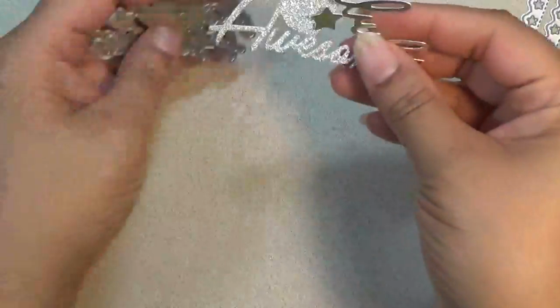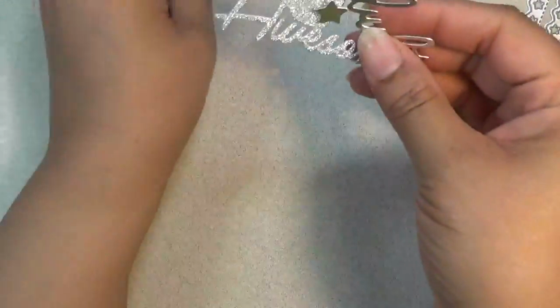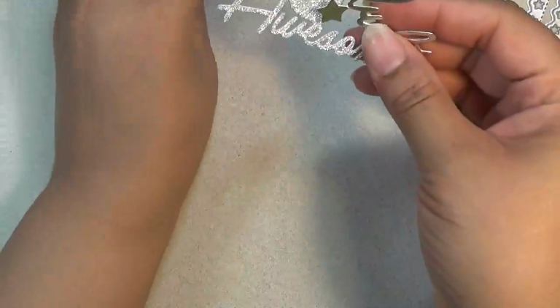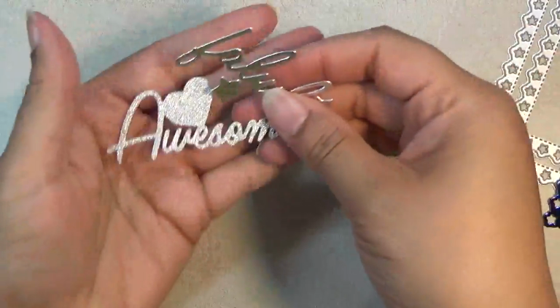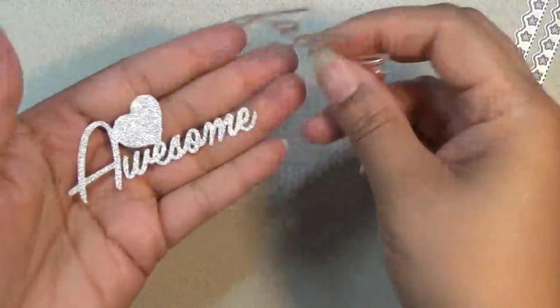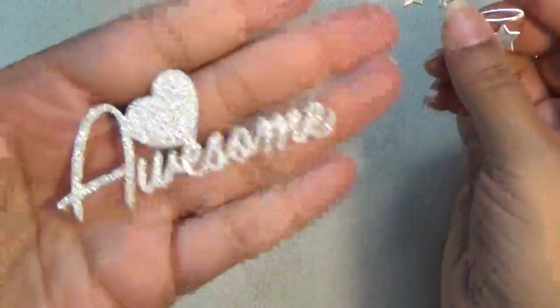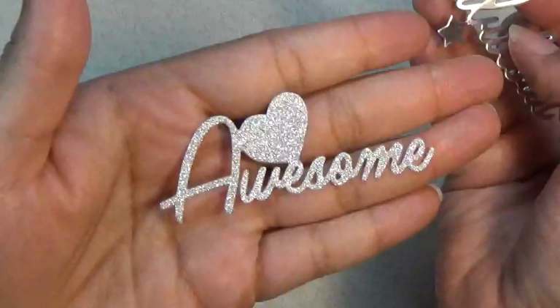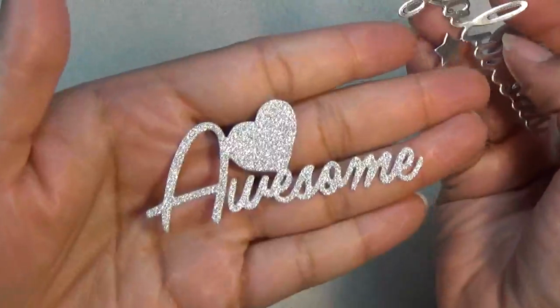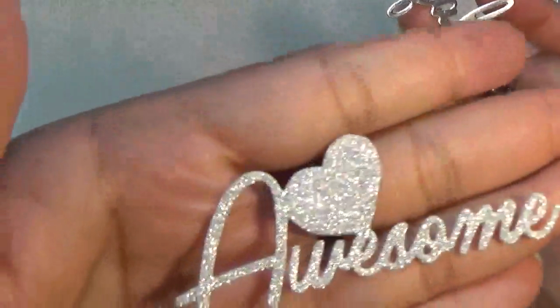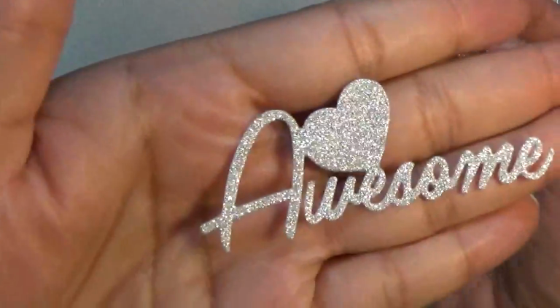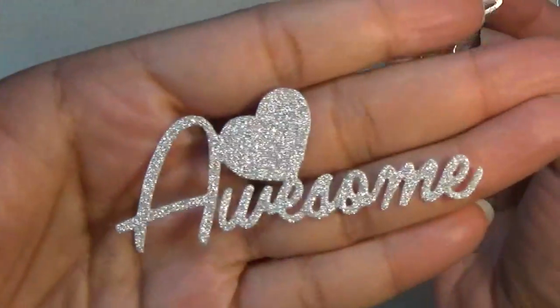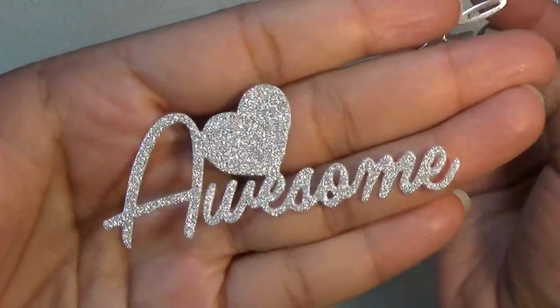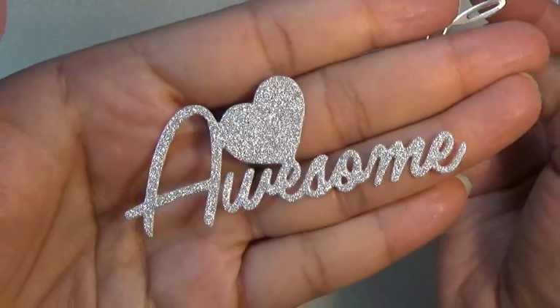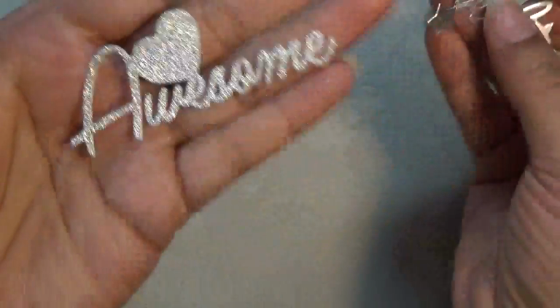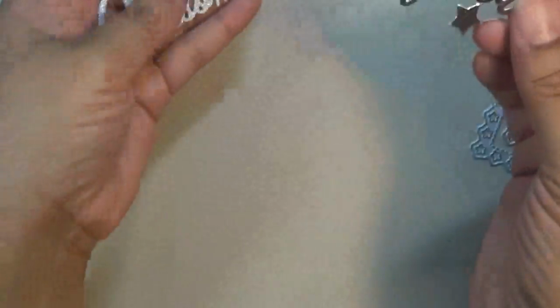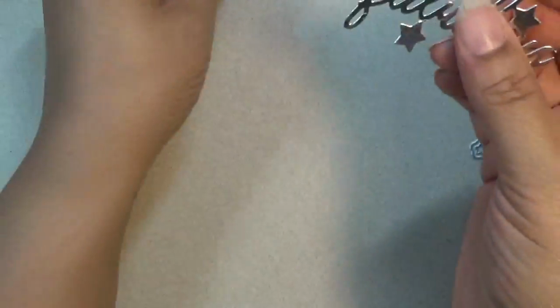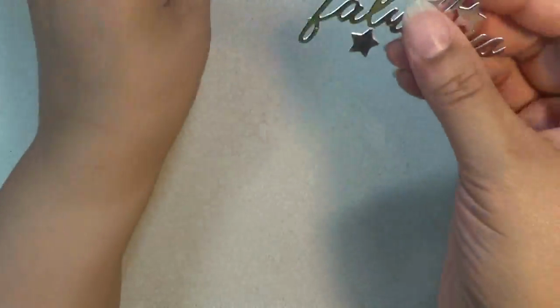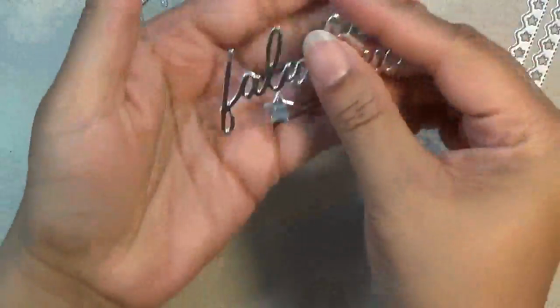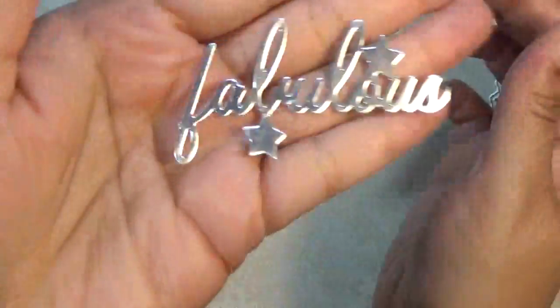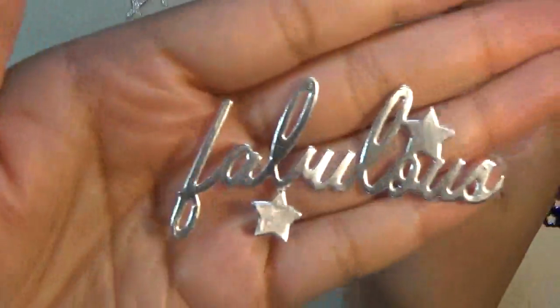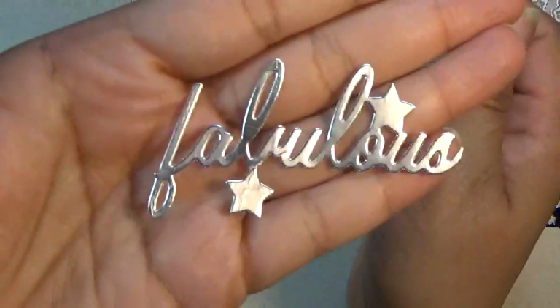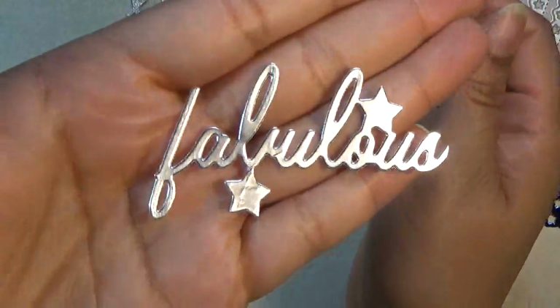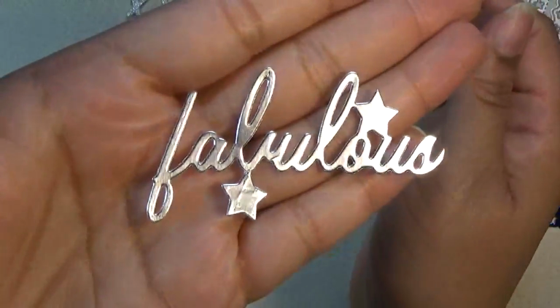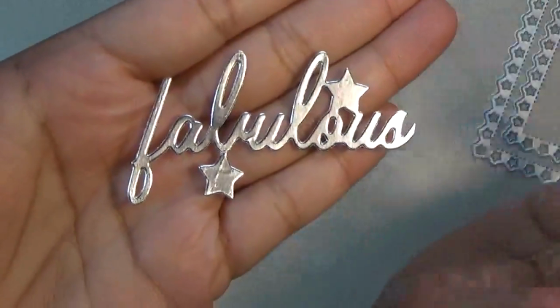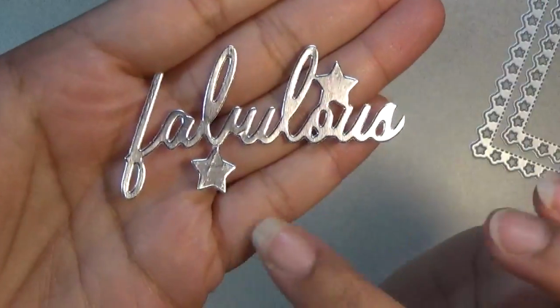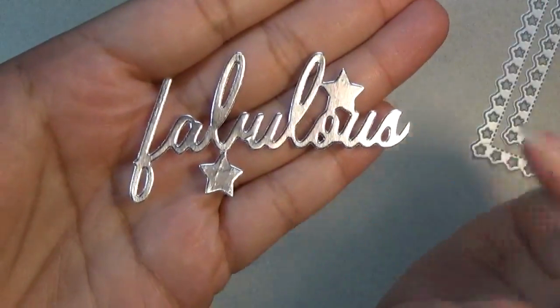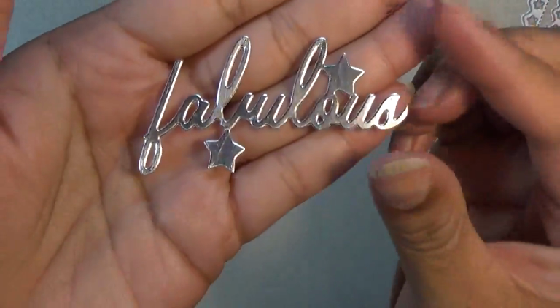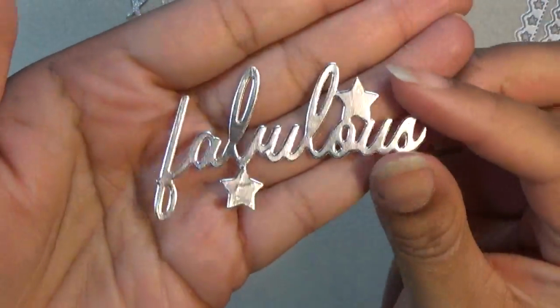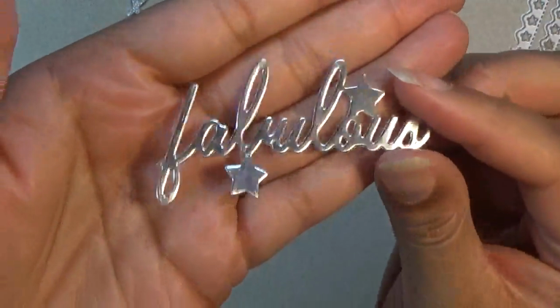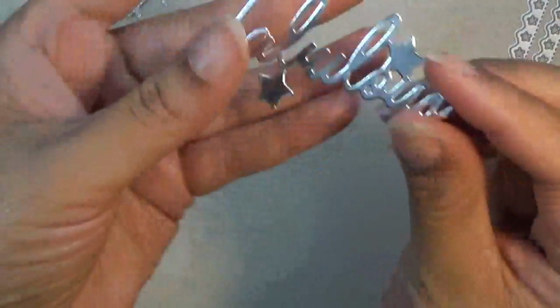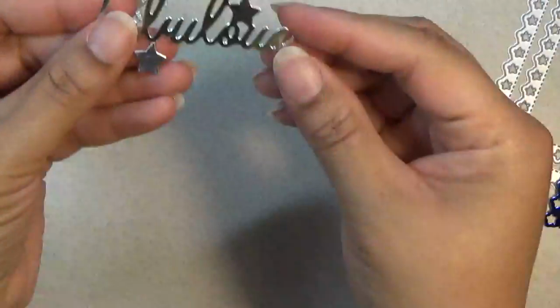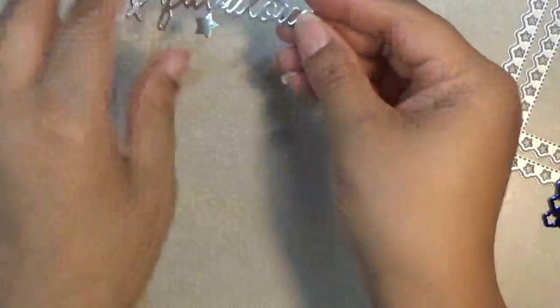Very excited to have 'awesome.' This is the cutout — I cut it out in glitter. Here, this one is one of my favorites: 'fabulous.' It comes in stars. Hope they get some bigger ones.